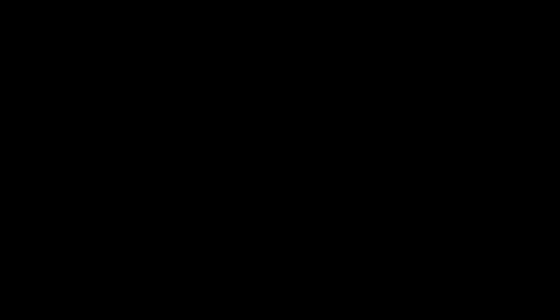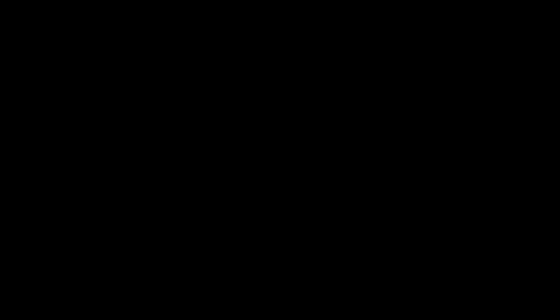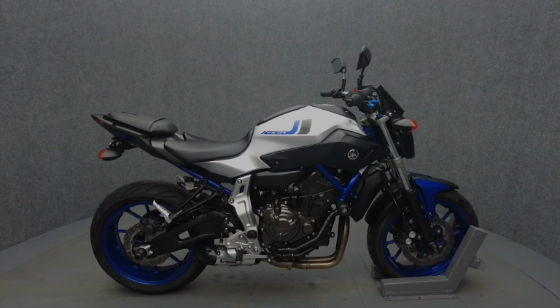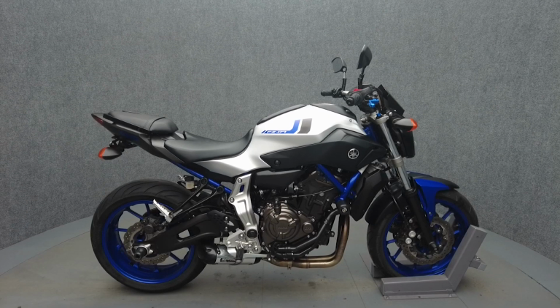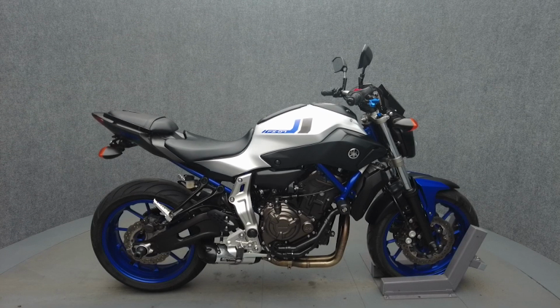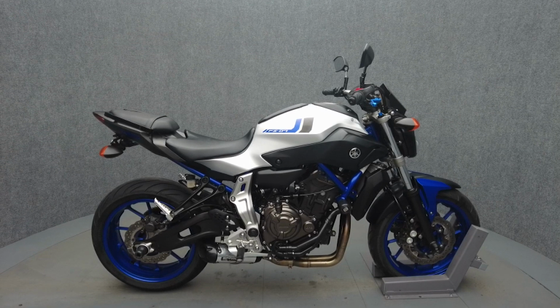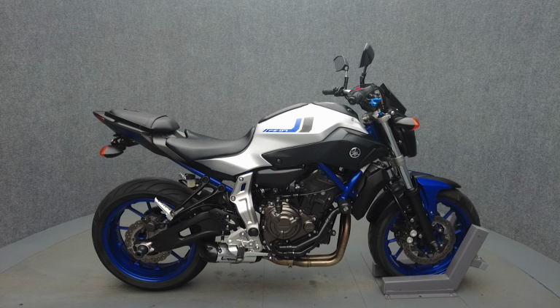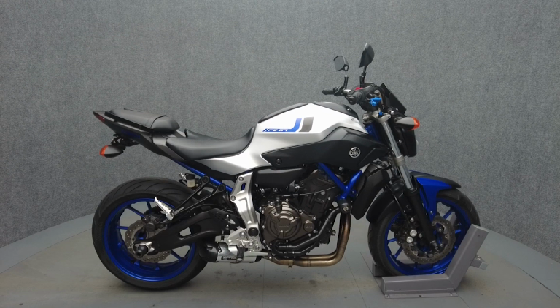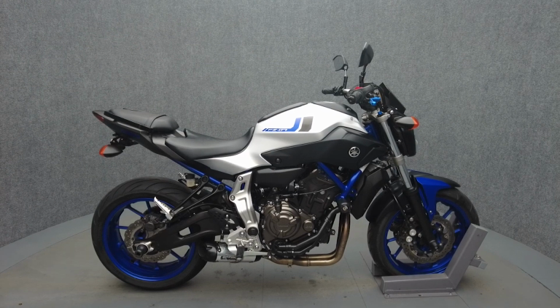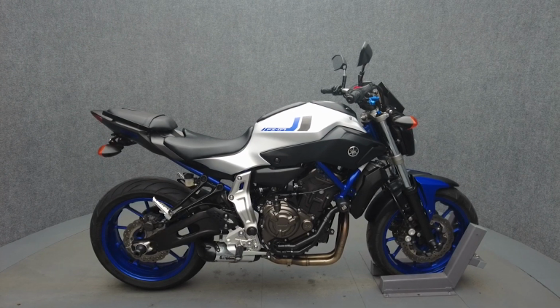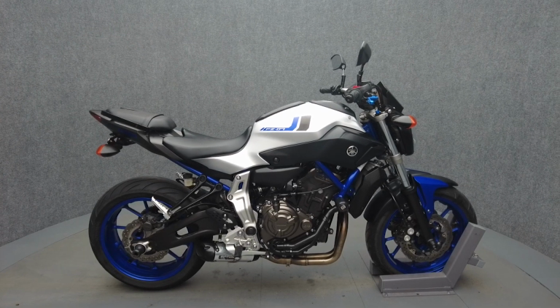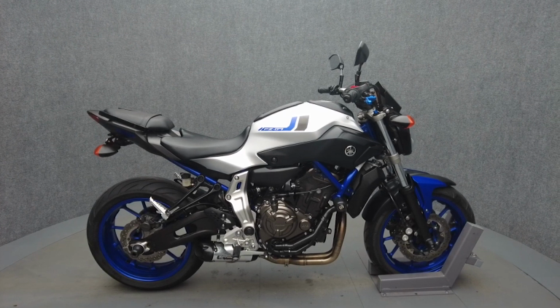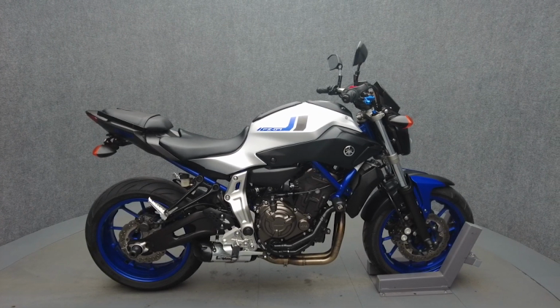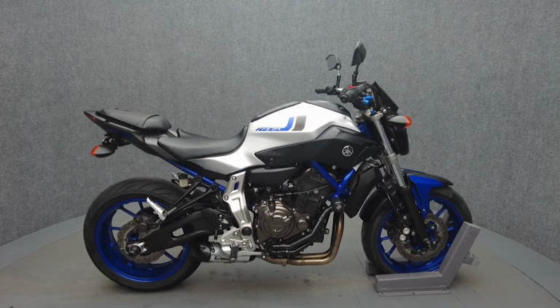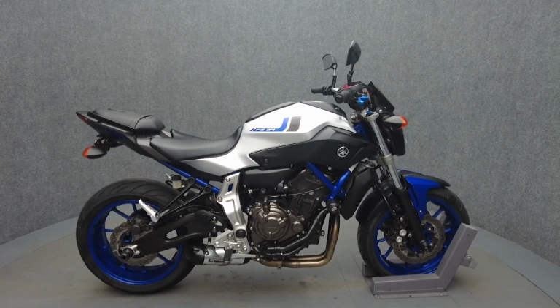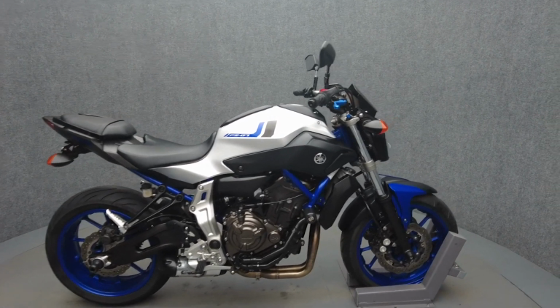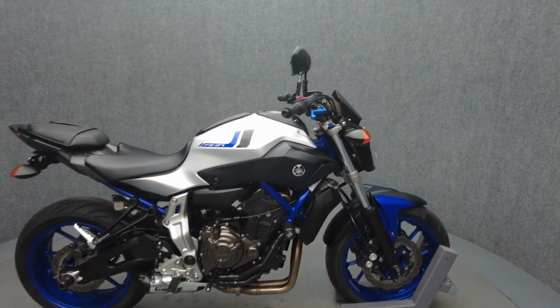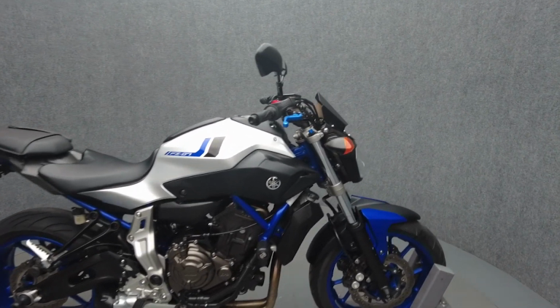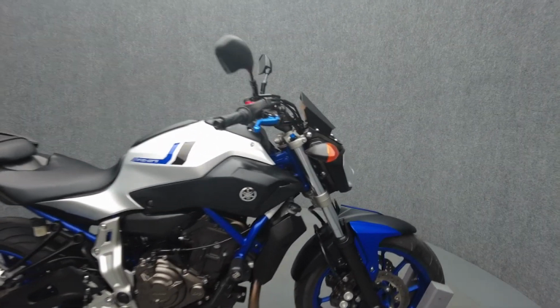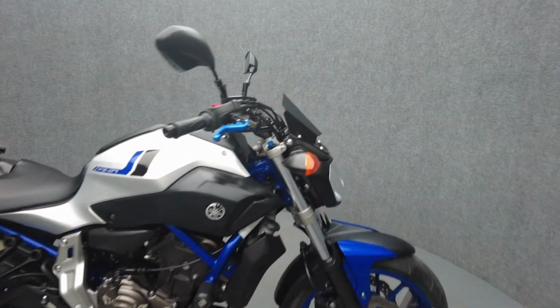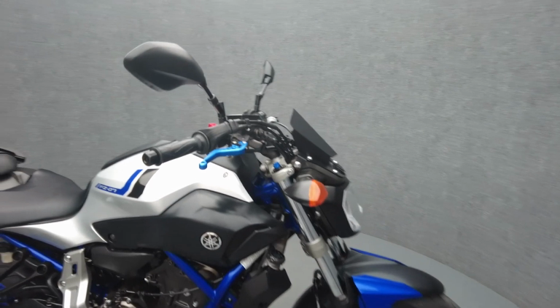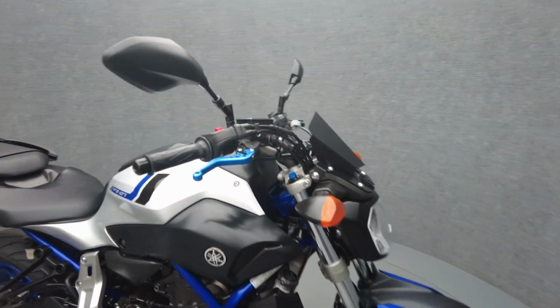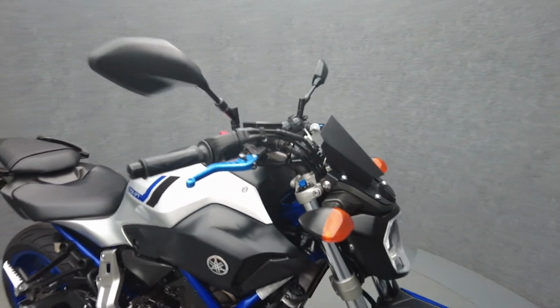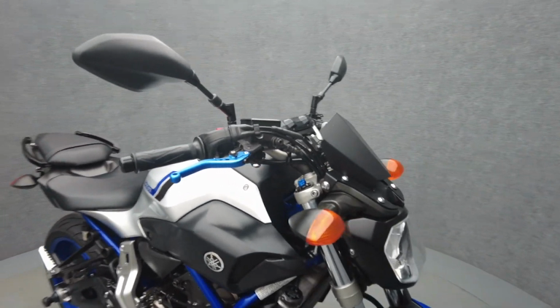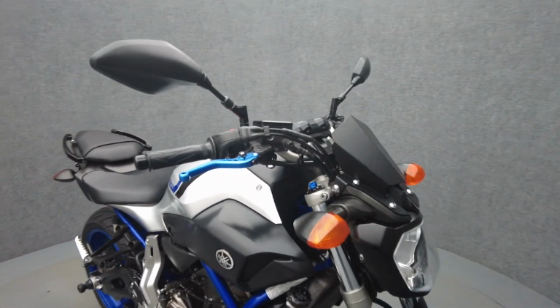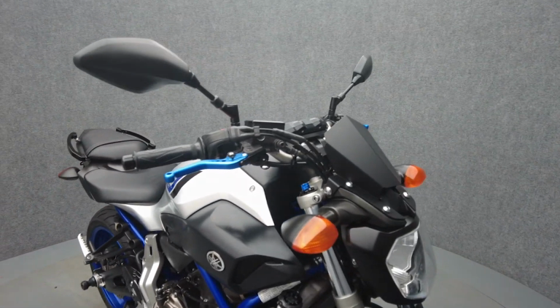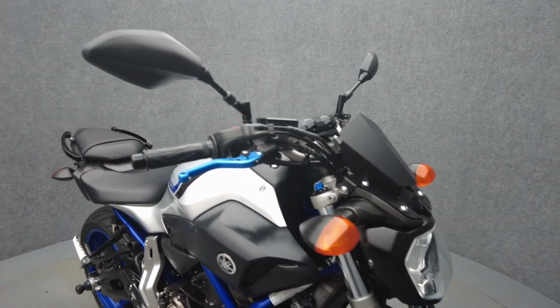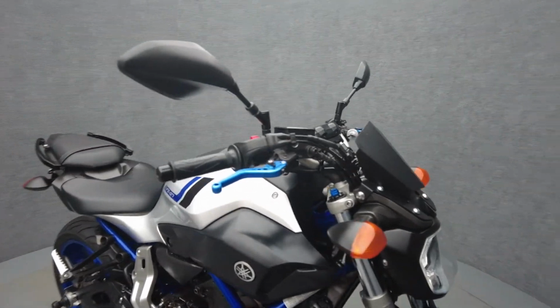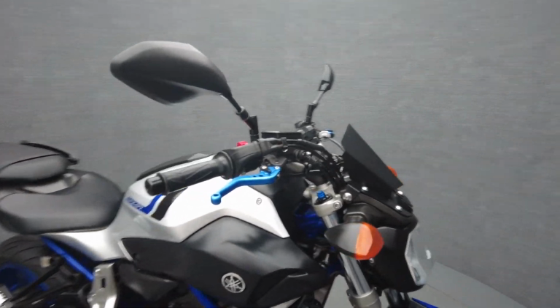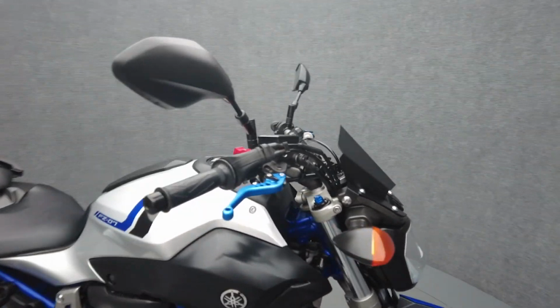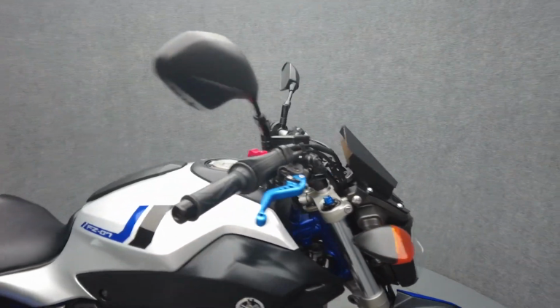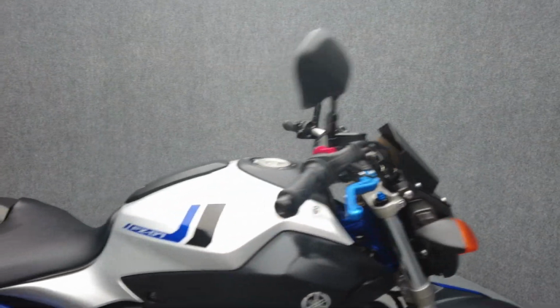Hey everyone, this is Keegan from National Power Sports. This 2016 Yamaha FZ07 with only 11,482 miles passes New Hampshire State Inspection and runs well.